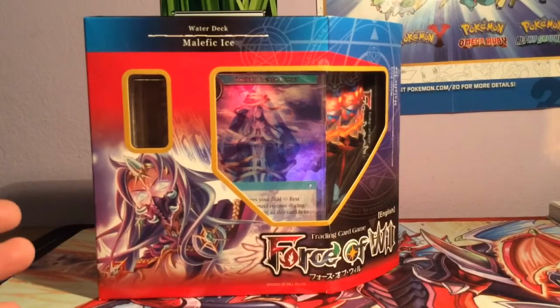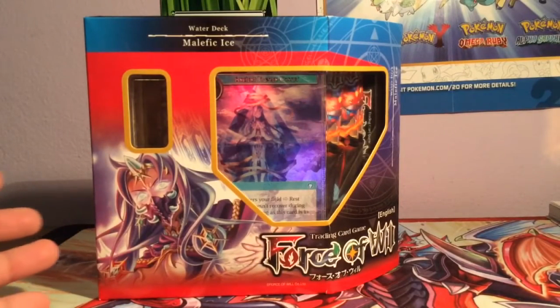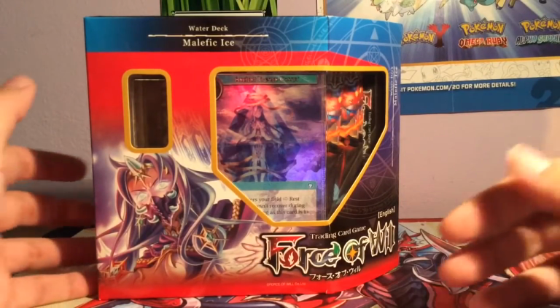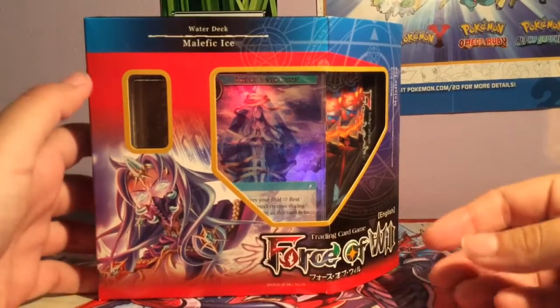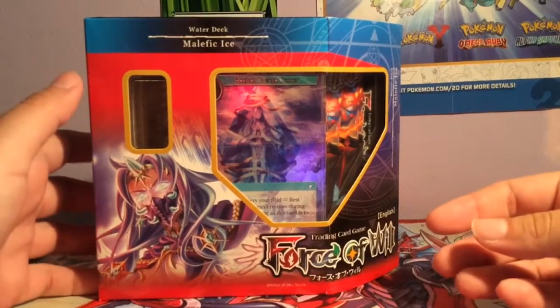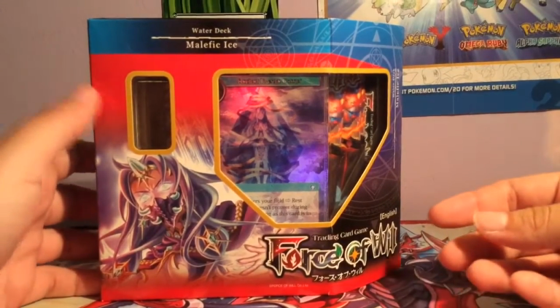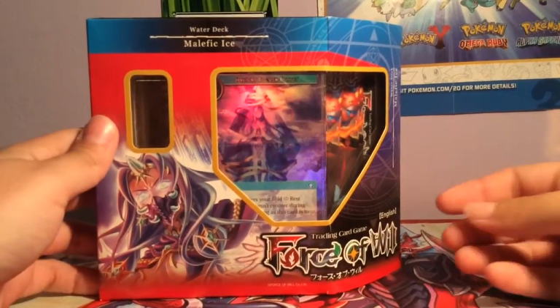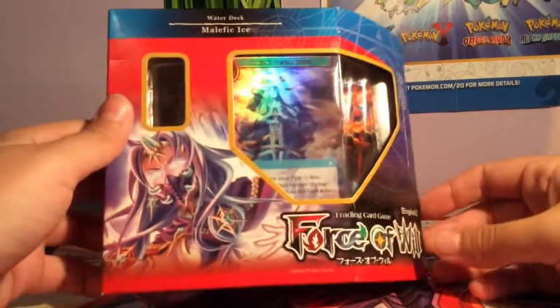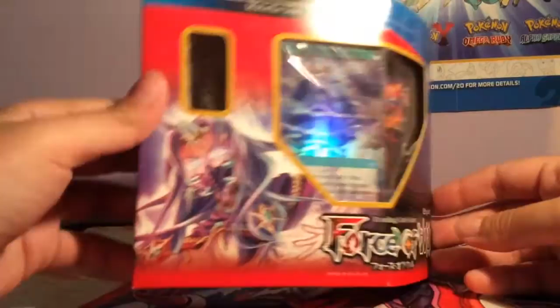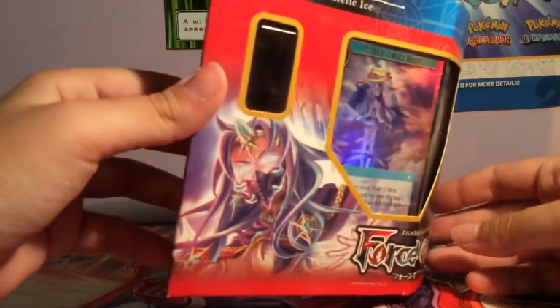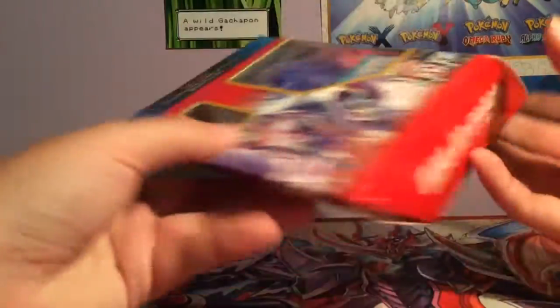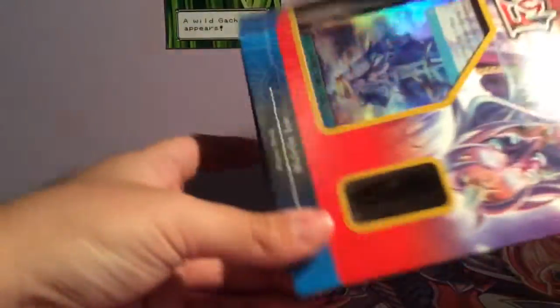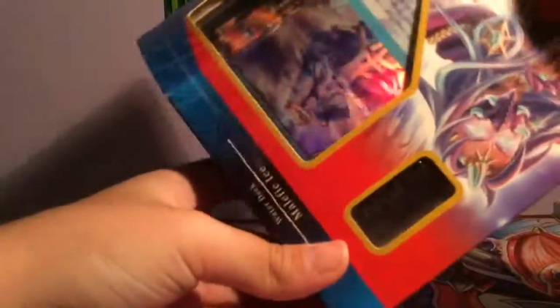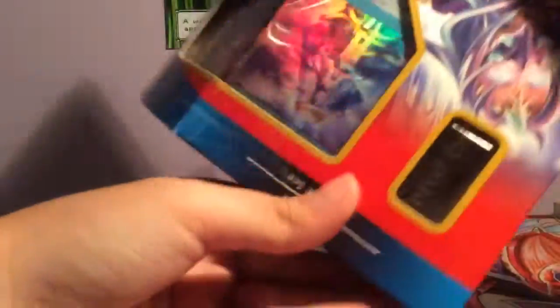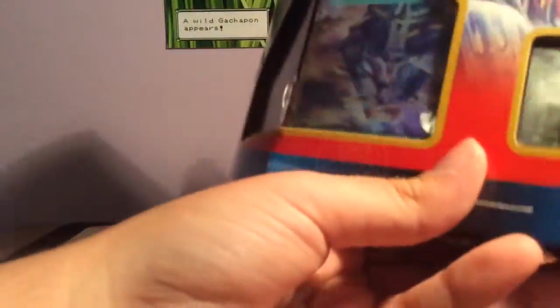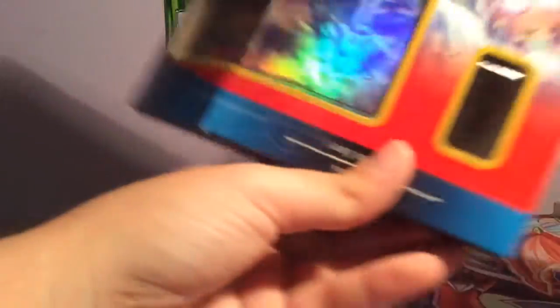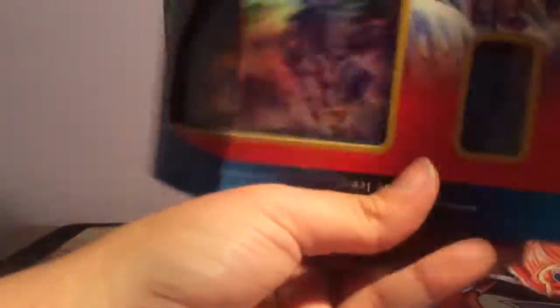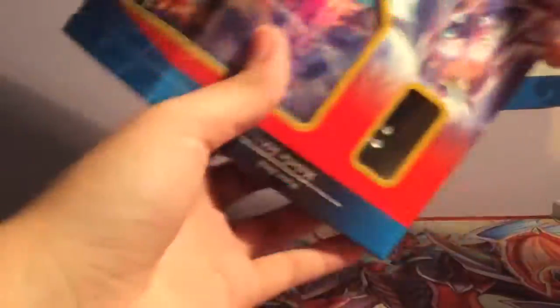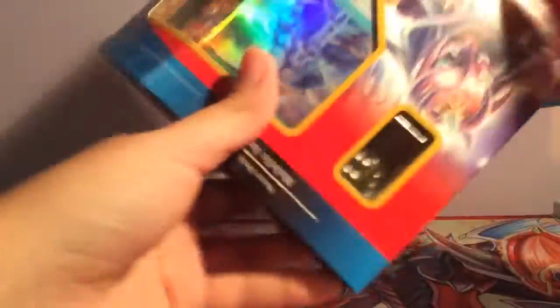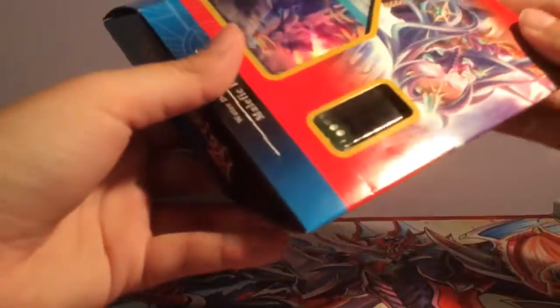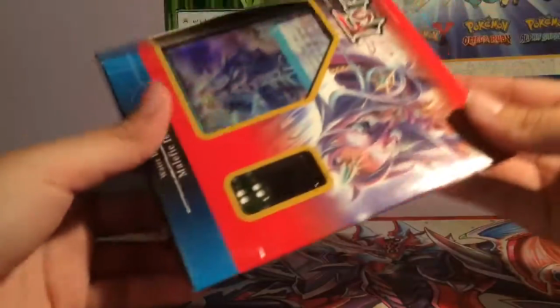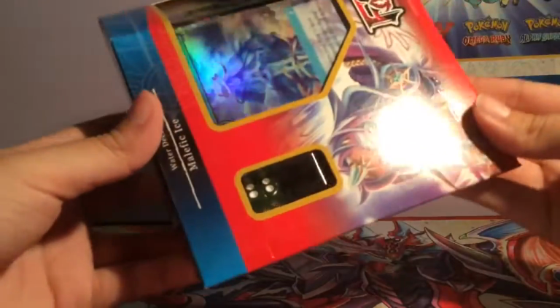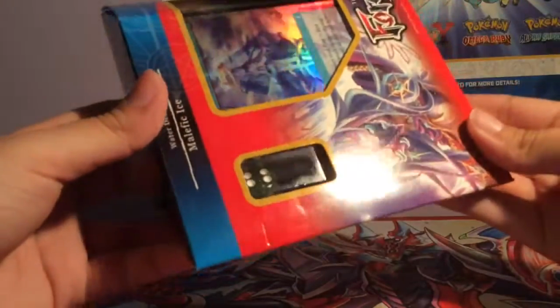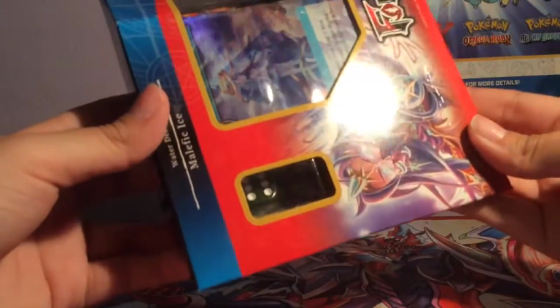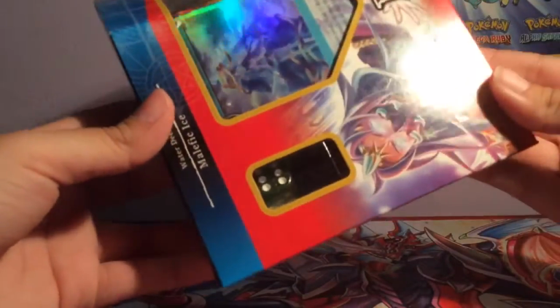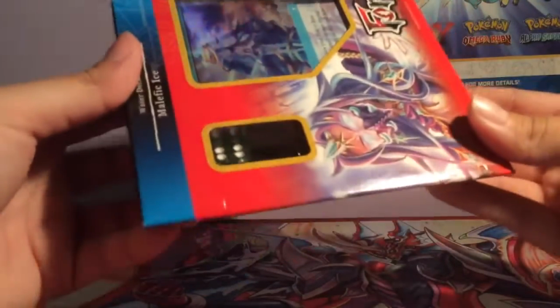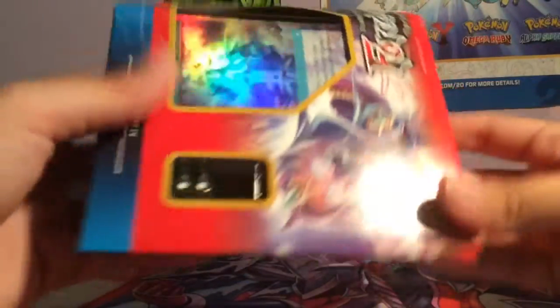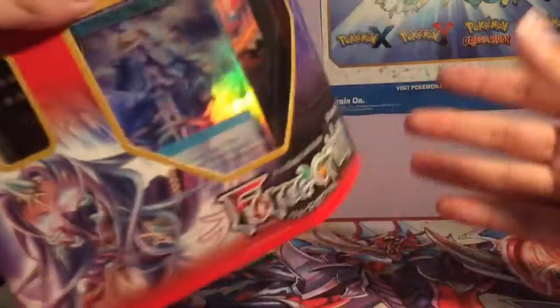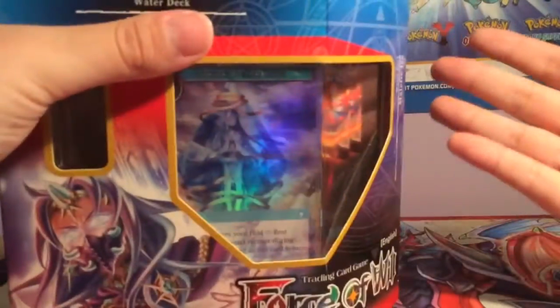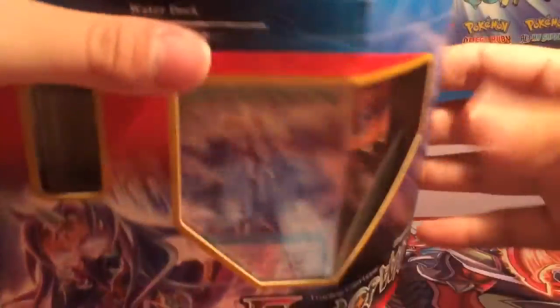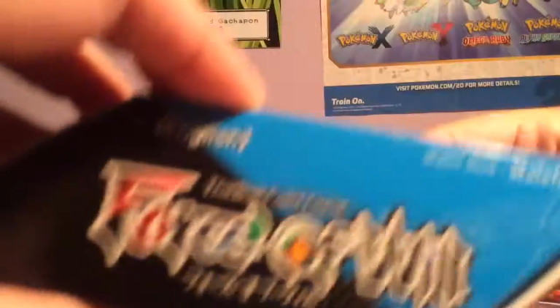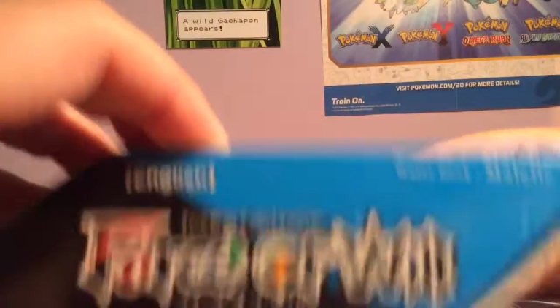I've never opened Force of Will booster packs before, so that'll be great to experience. They have cool dice — oh, they're green! I thought they were black, actually. I thought they were gonna be blue because it is a water deck.